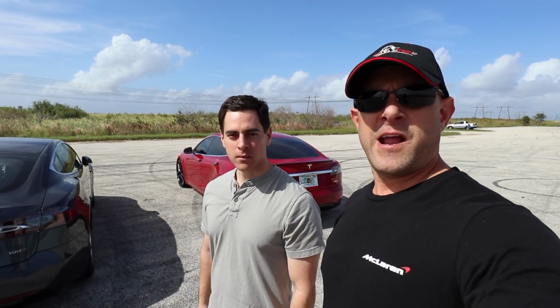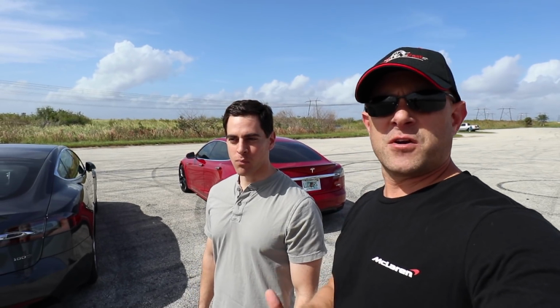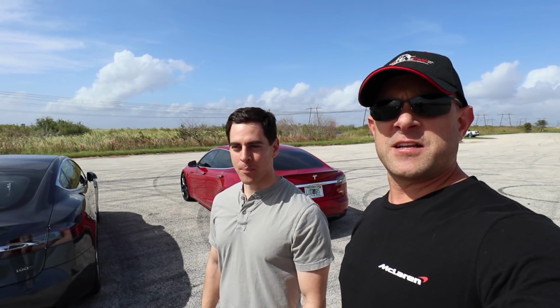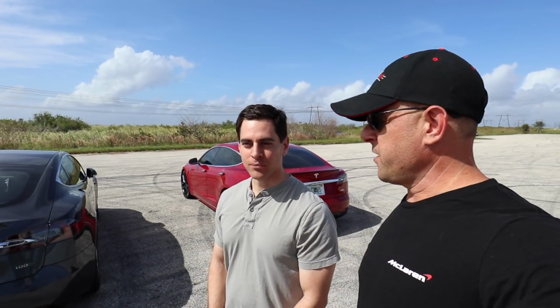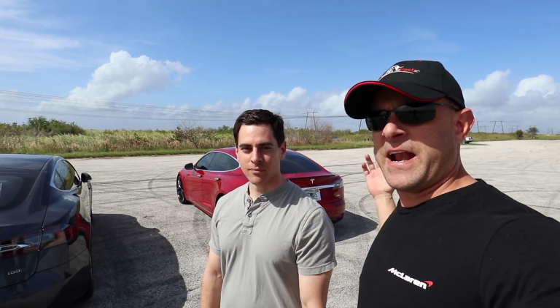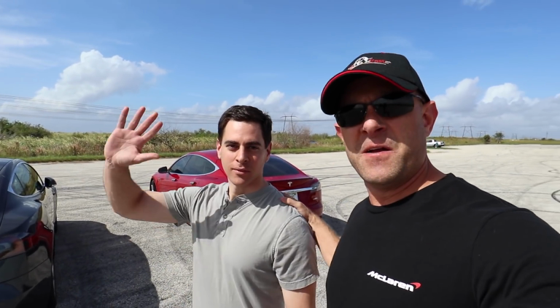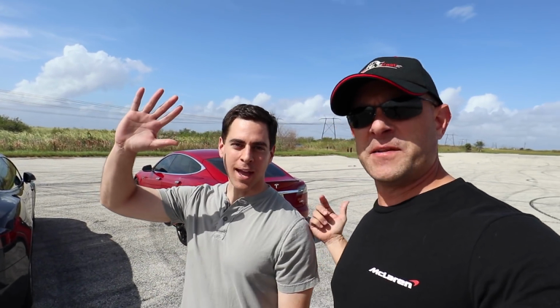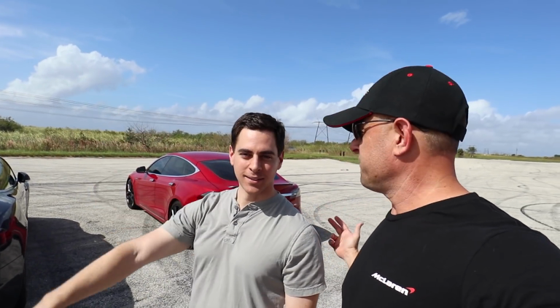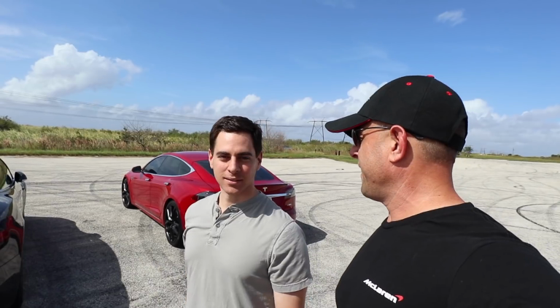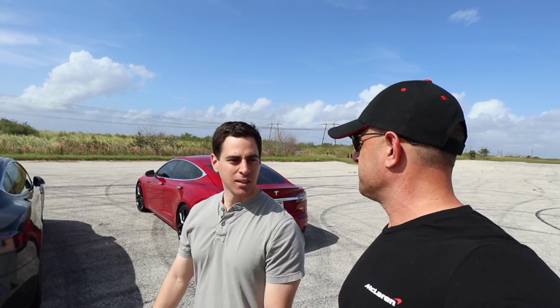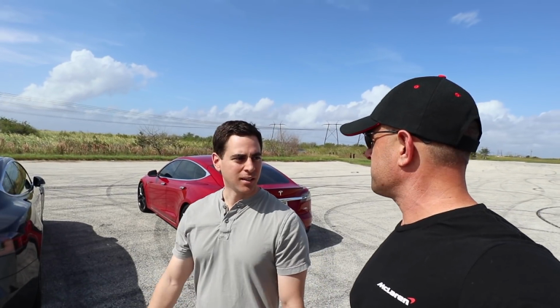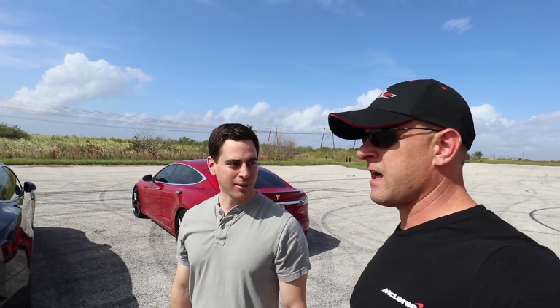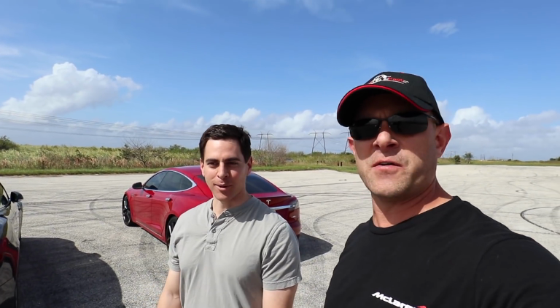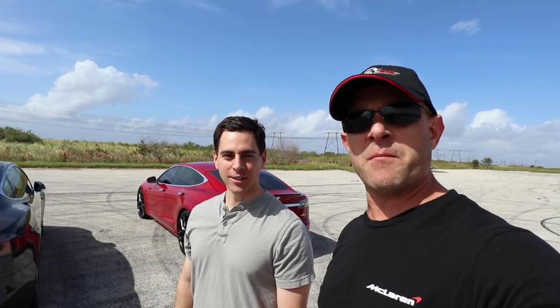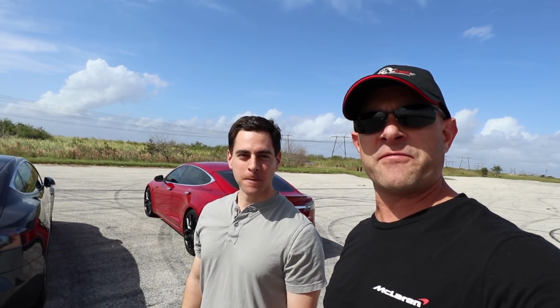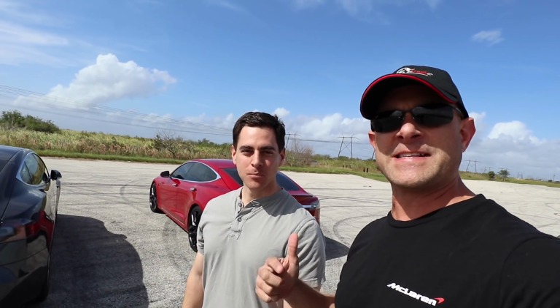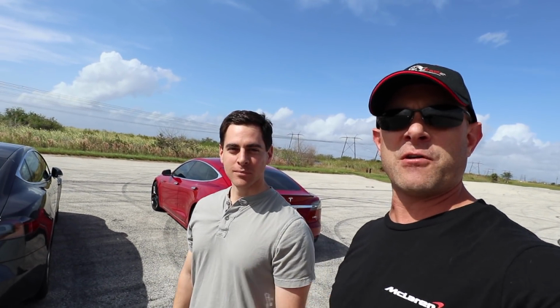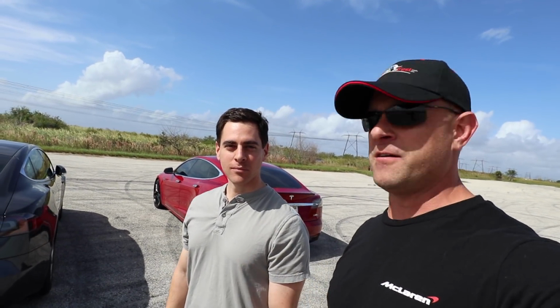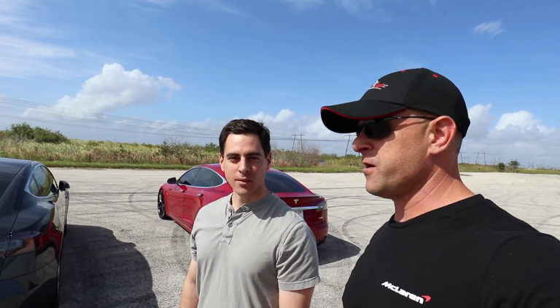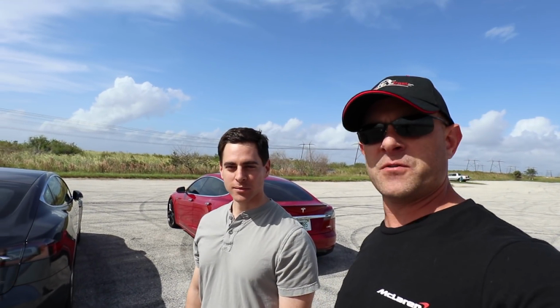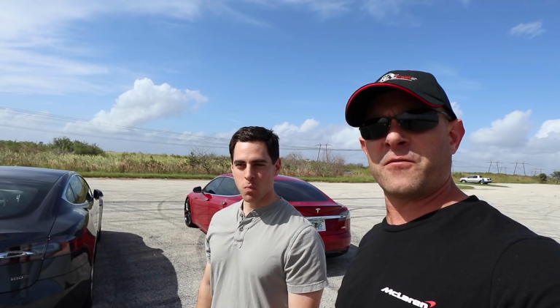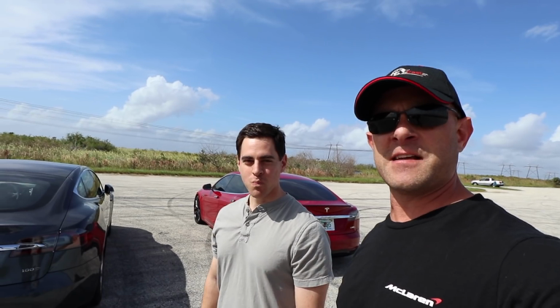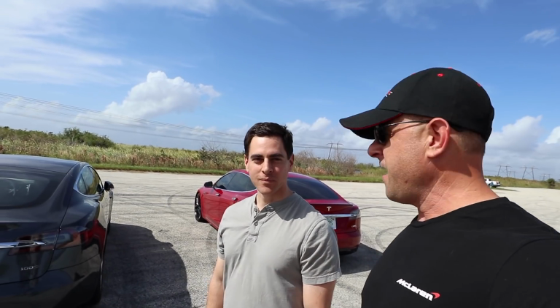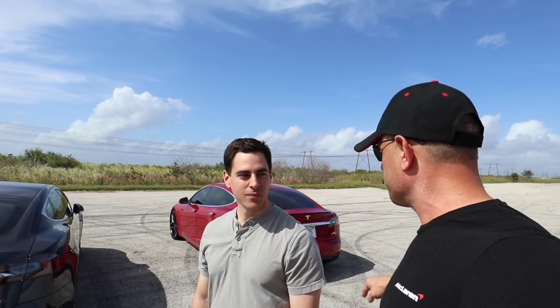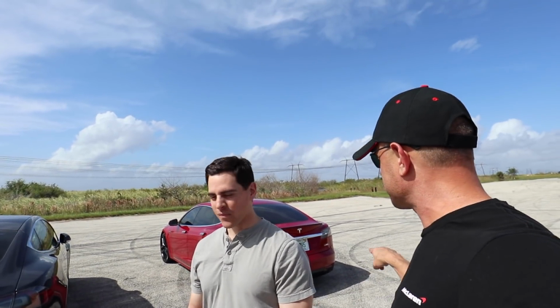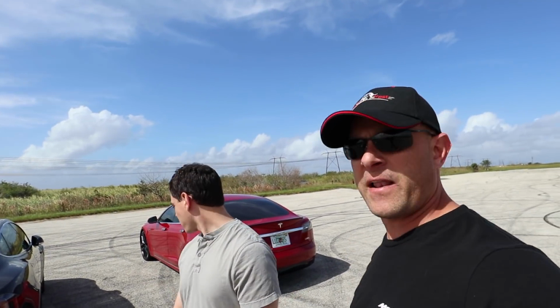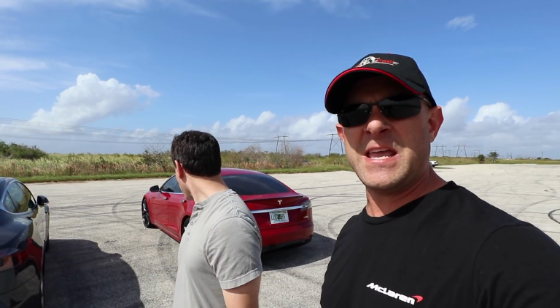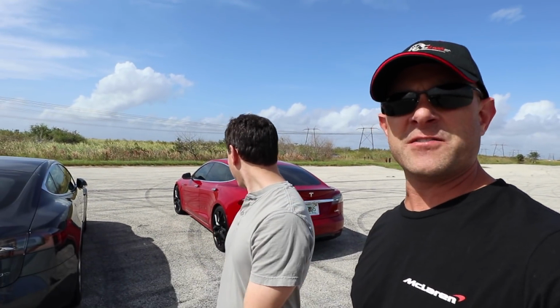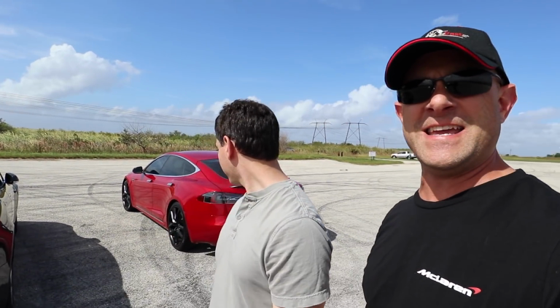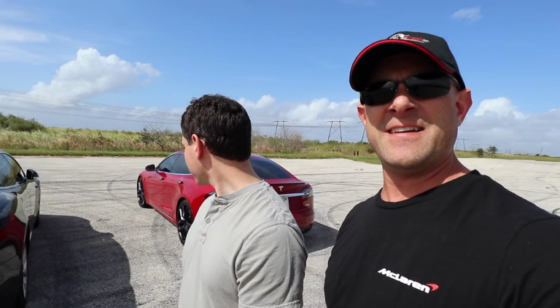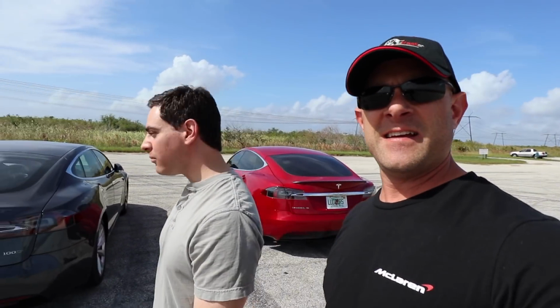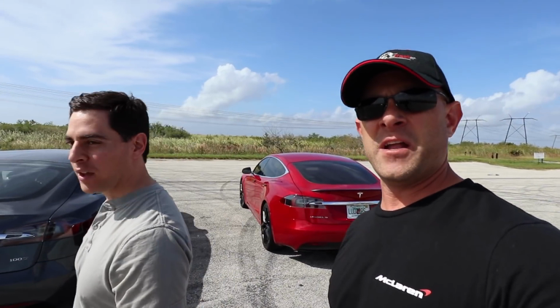Hey everybody, Brooks from Drag Times here. I'm here with Fadi — we've been talking online for about 10 years but never met before. He's finally down in Fort Lauderdale, we hooked up and we're doing some fun racing stuff. I'm here with the Tesla Model S P100D.